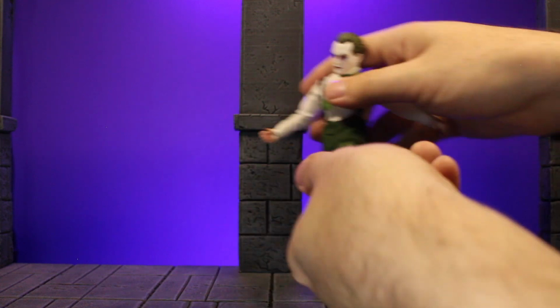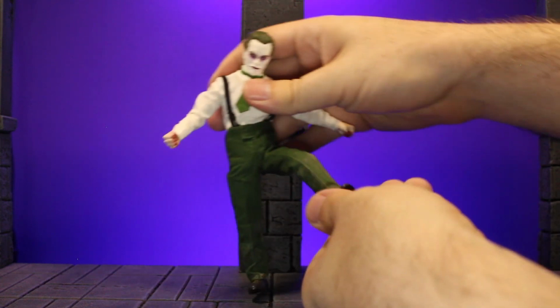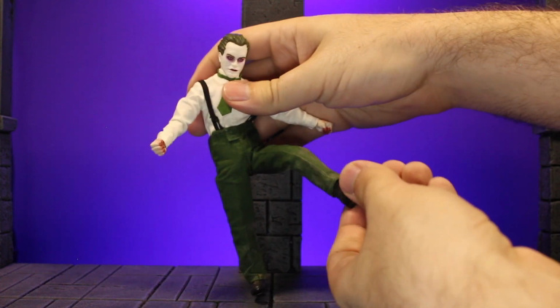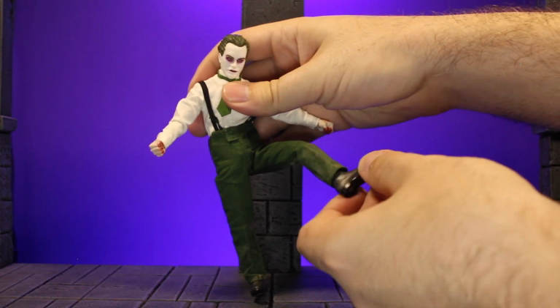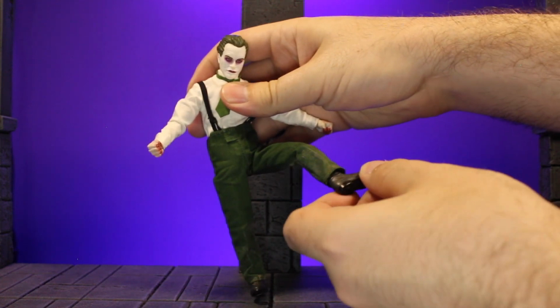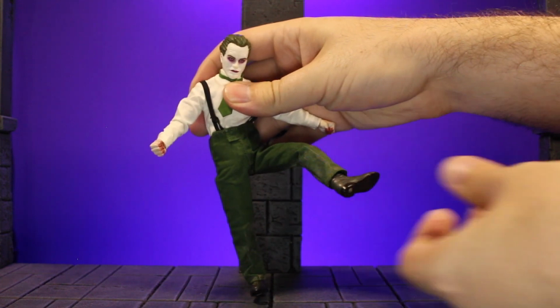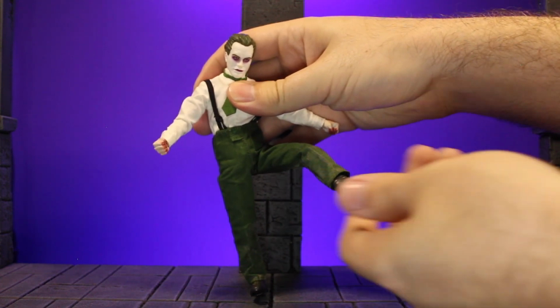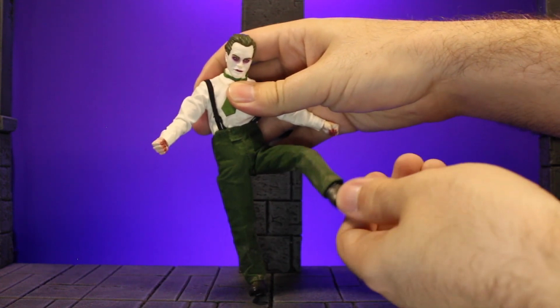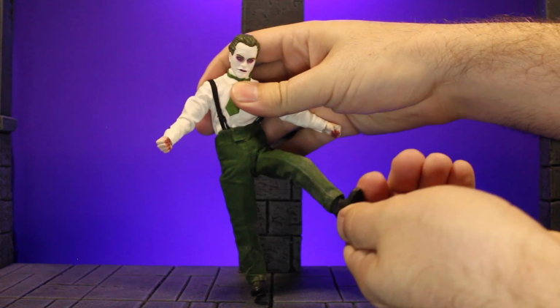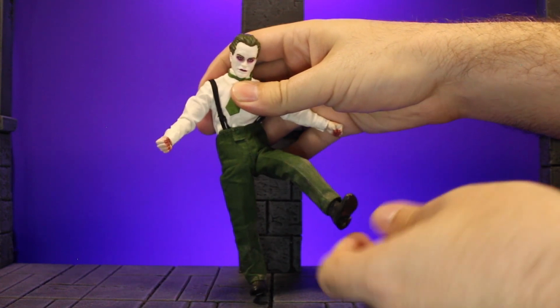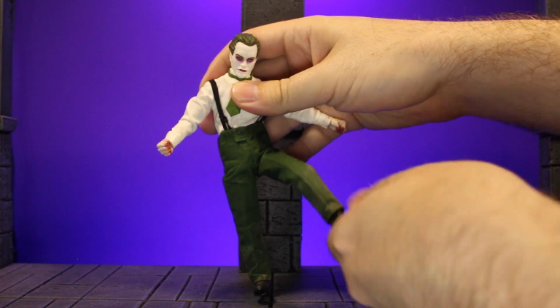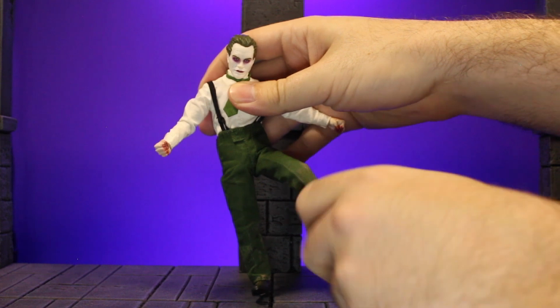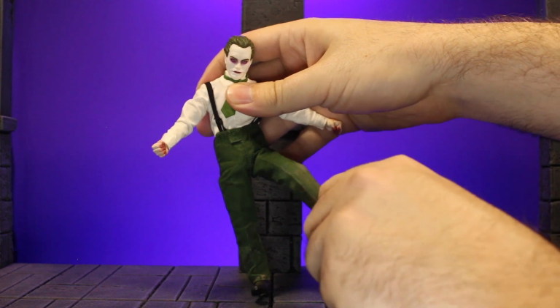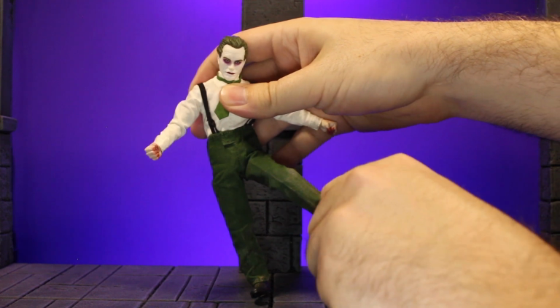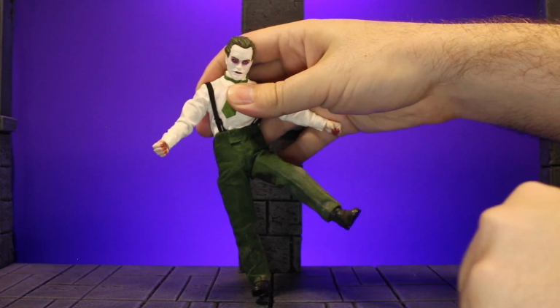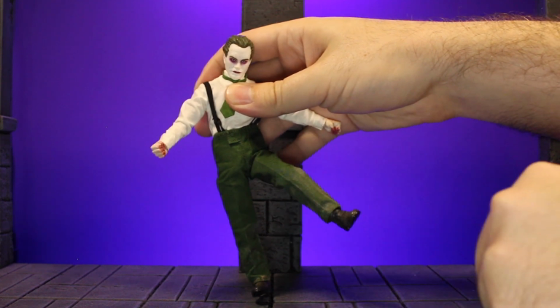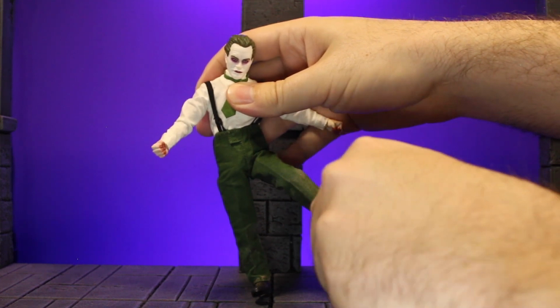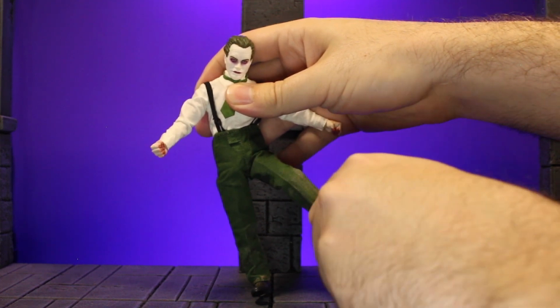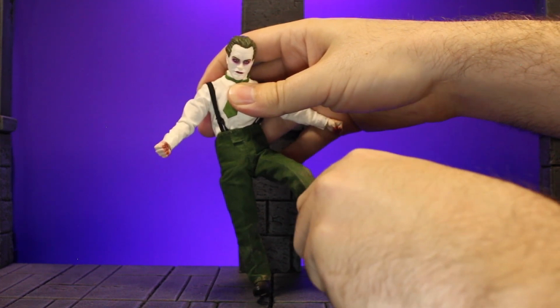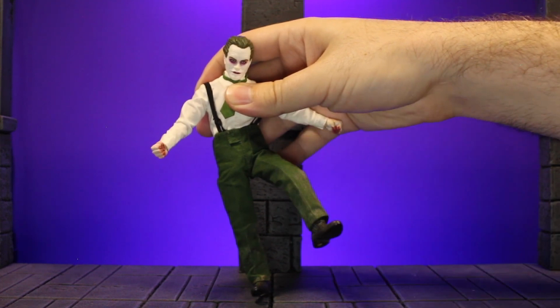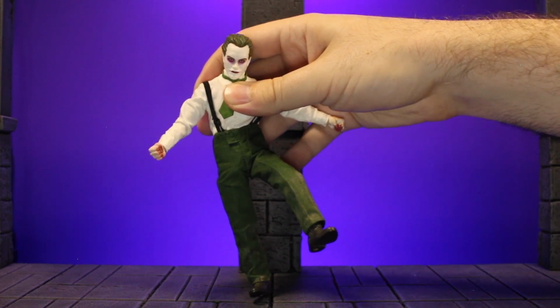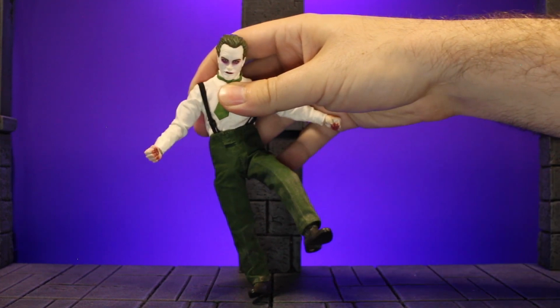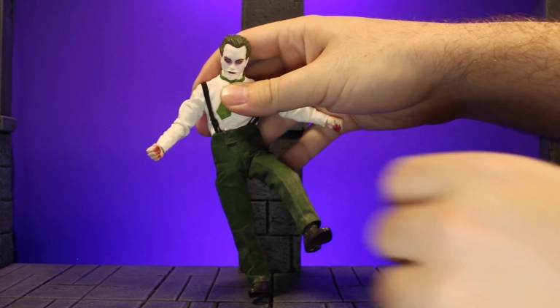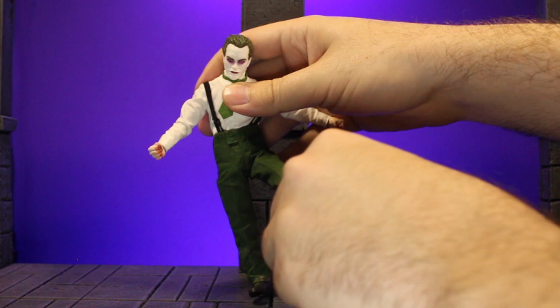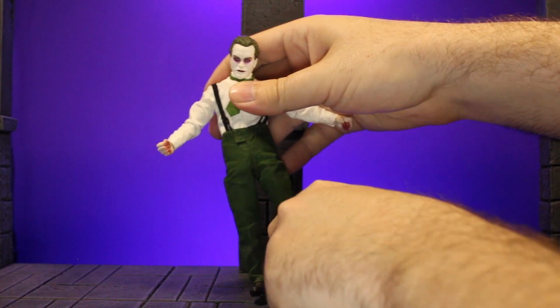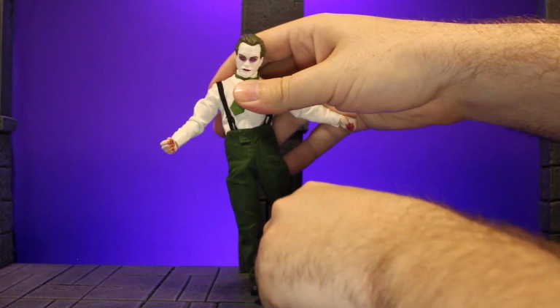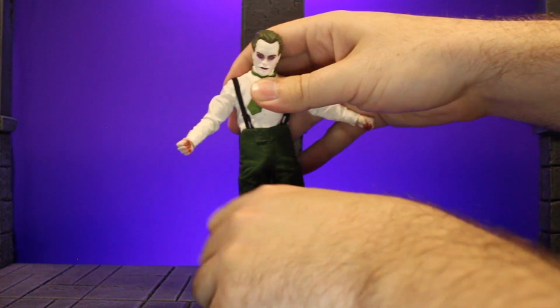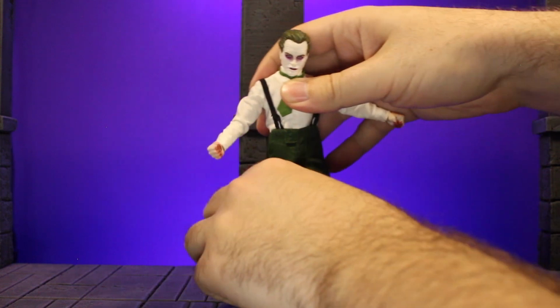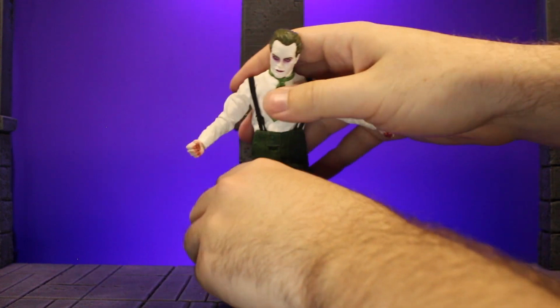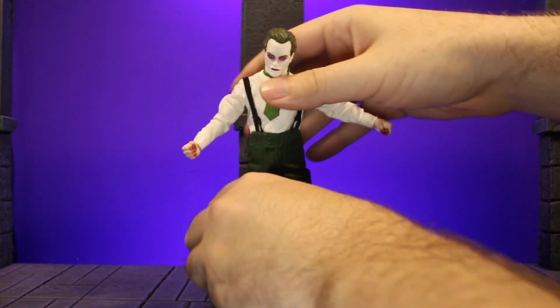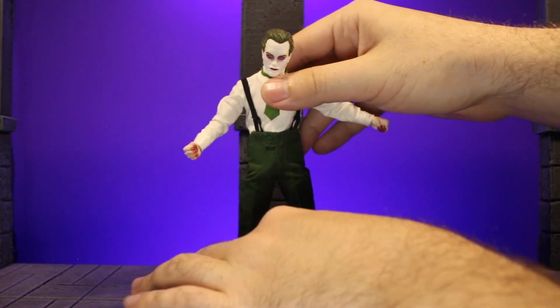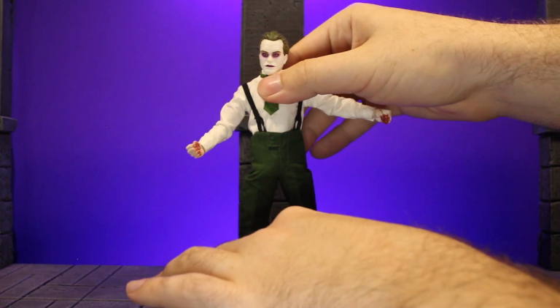The ankle pivot goes forward and back — mostly minimalist just because of the type of shoes he has. It does twist side to side, and you can get a little bit of pivot, but nothing crazy. Again, it's mostly more of a hindrance because of the types of shoes he has on than anything else.